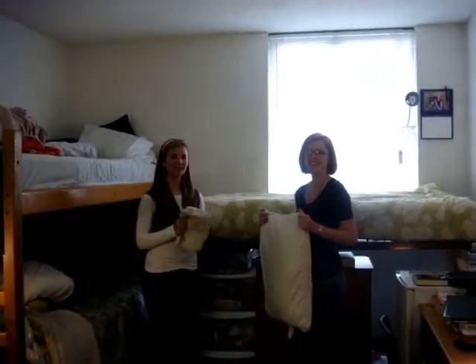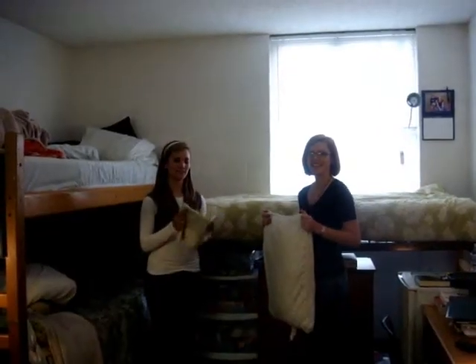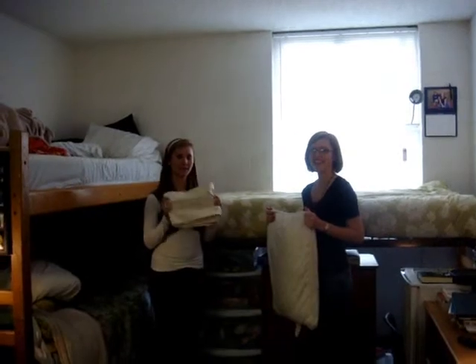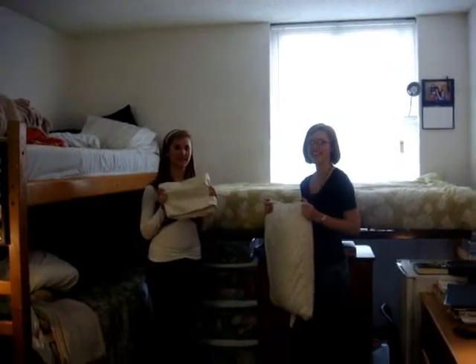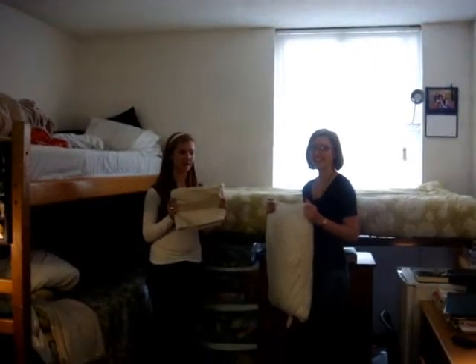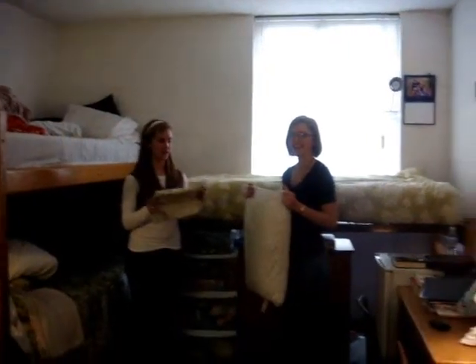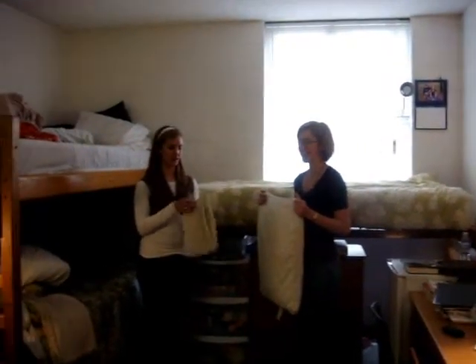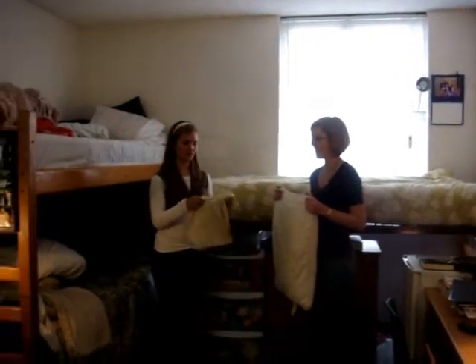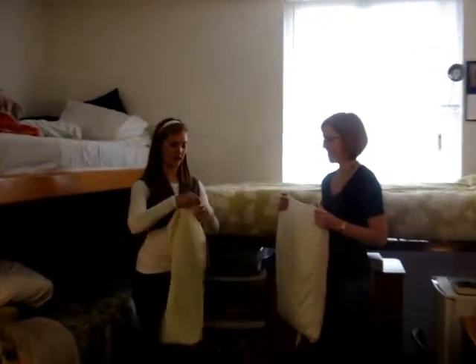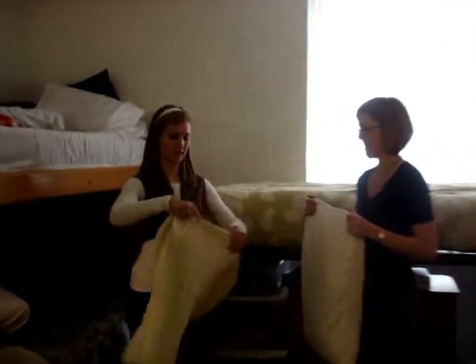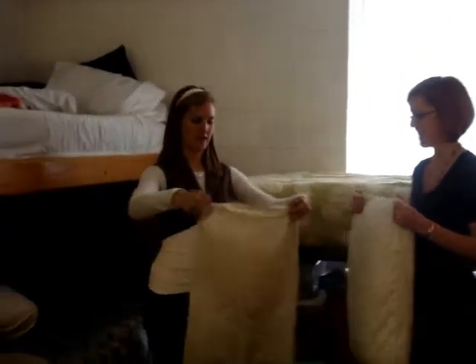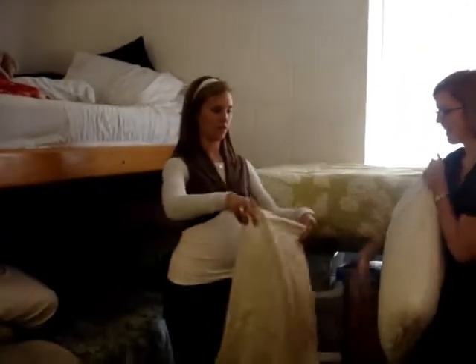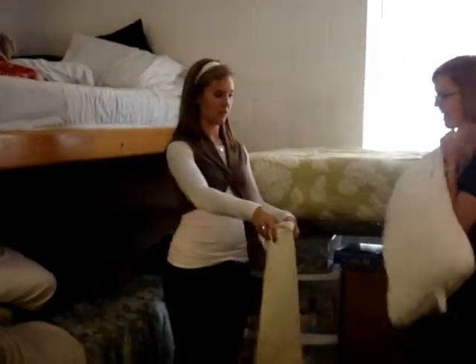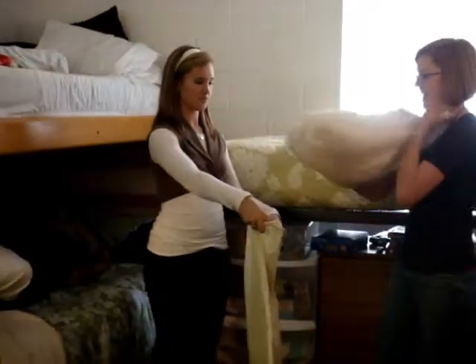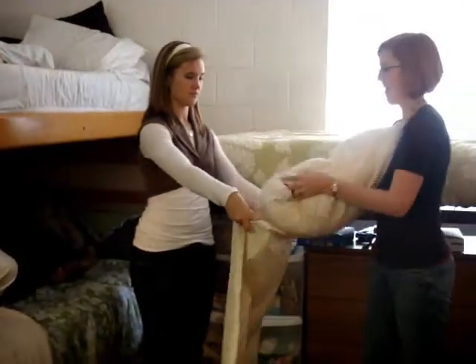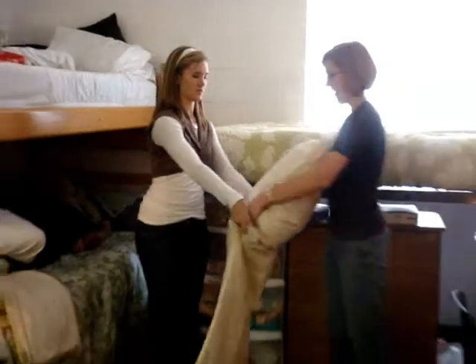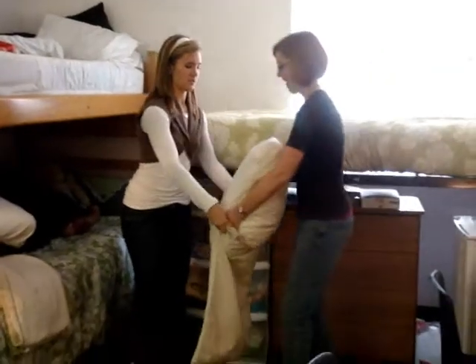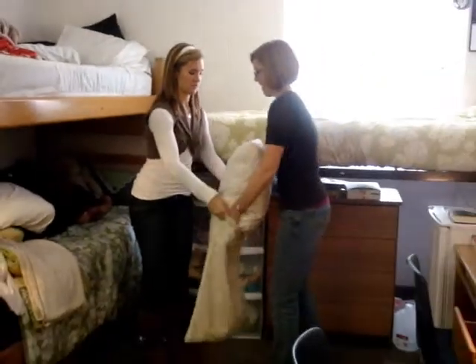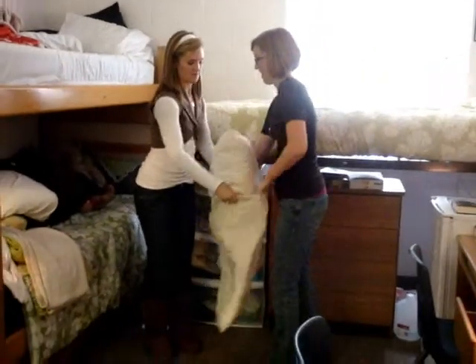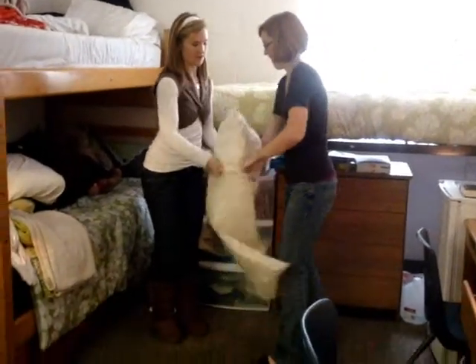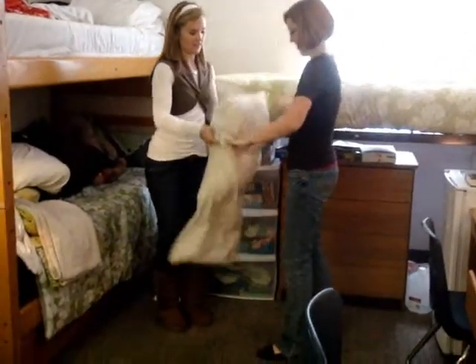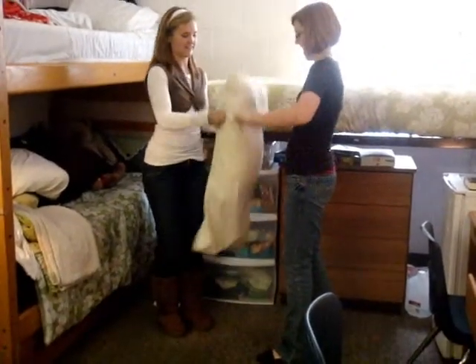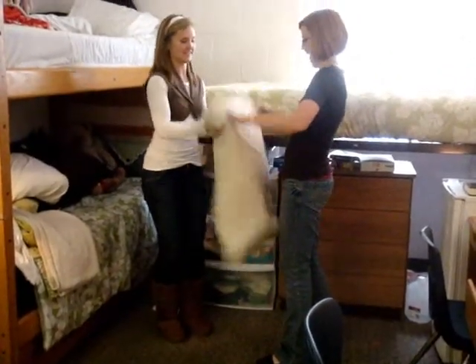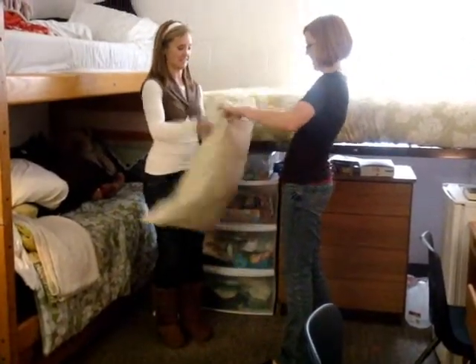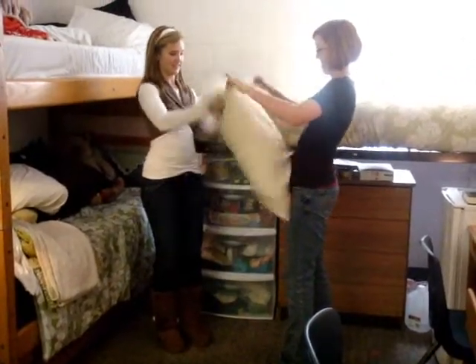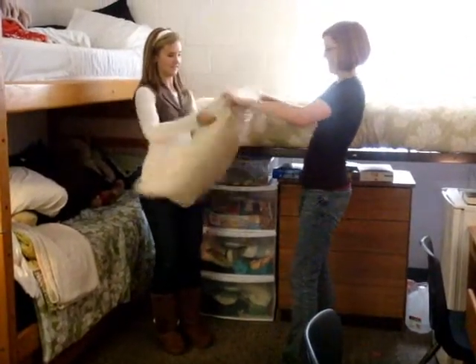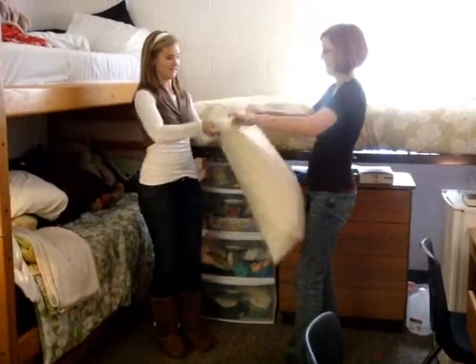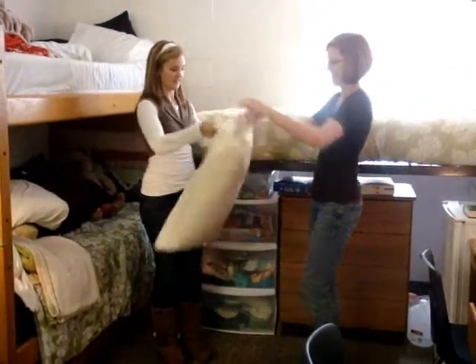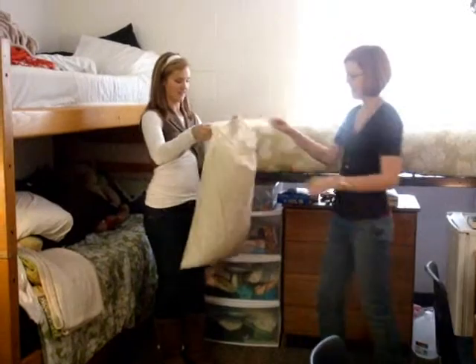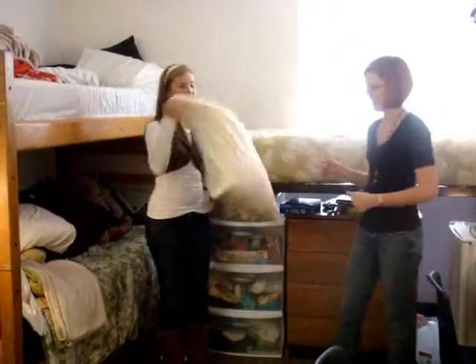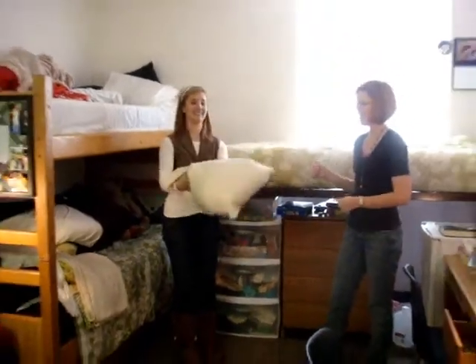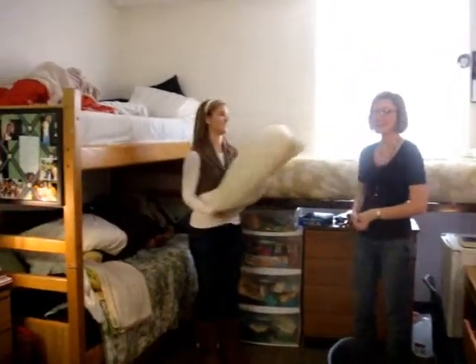Now you need to put the pillowcase on the pillow. Unfold the case, put it on the pillow, stuff it in, and then shake it. I got it!